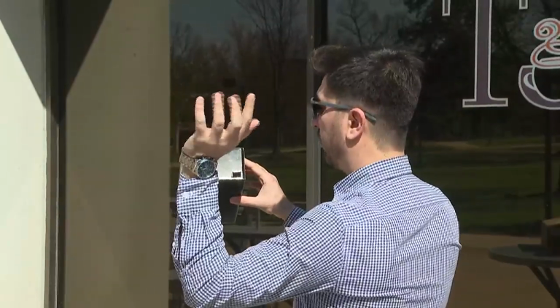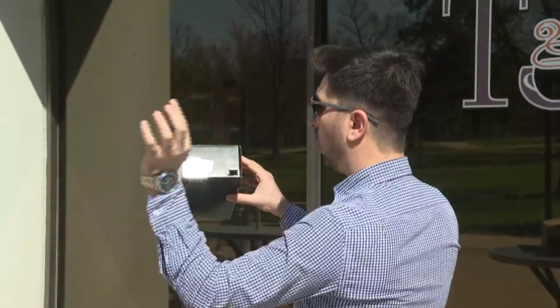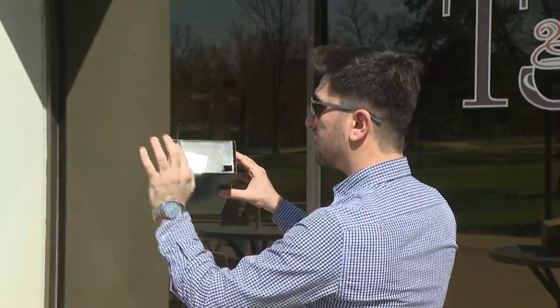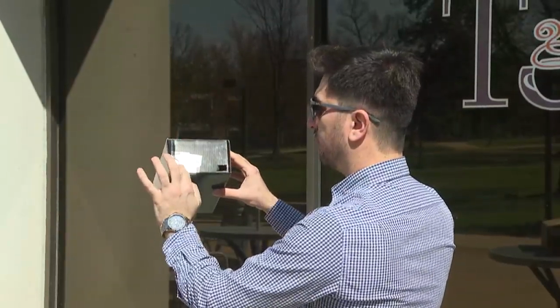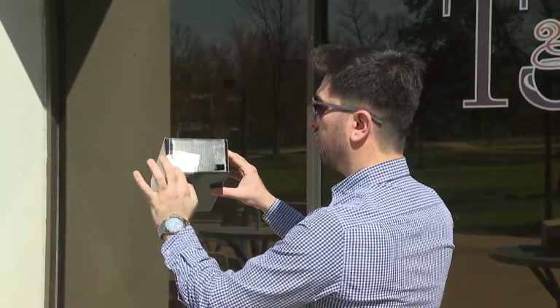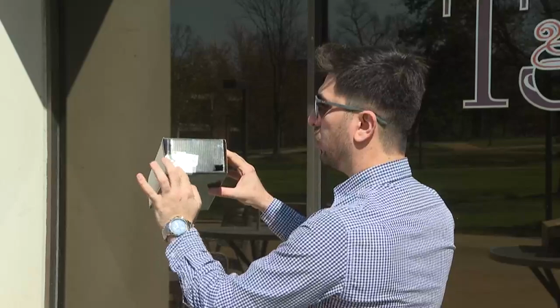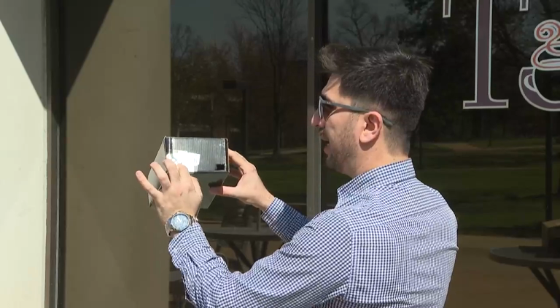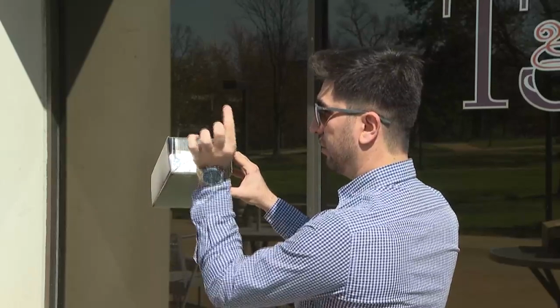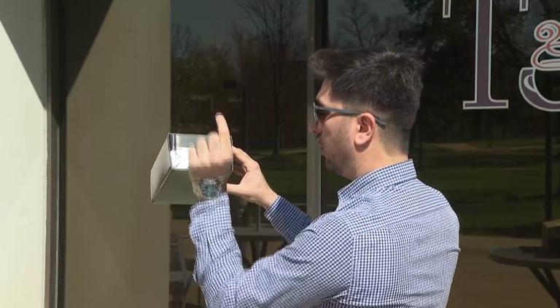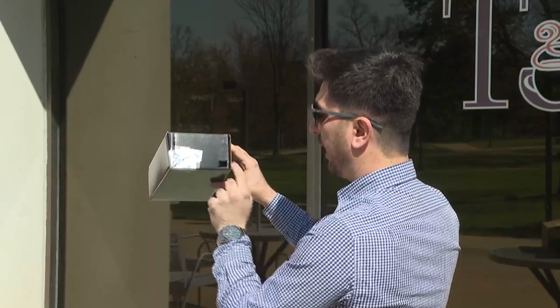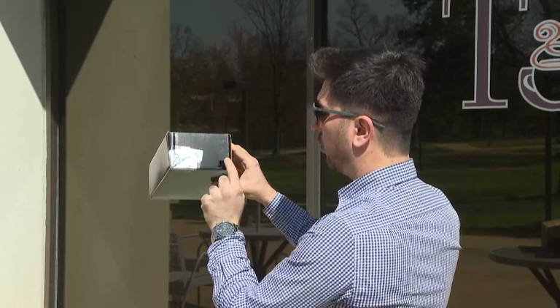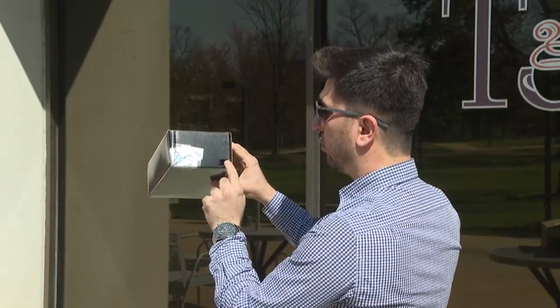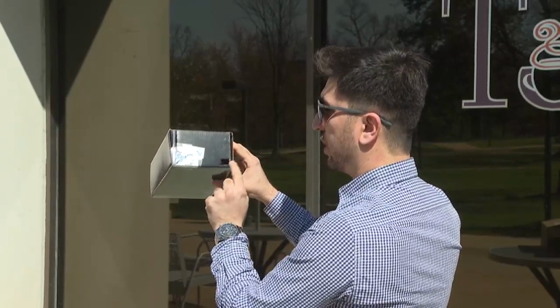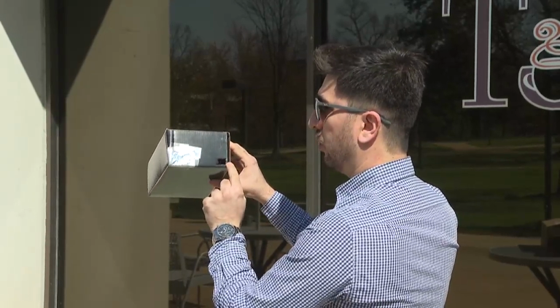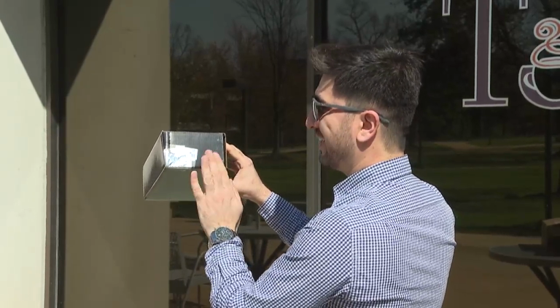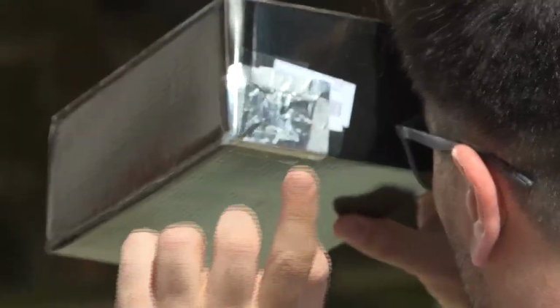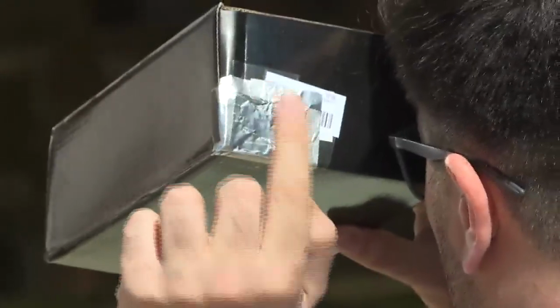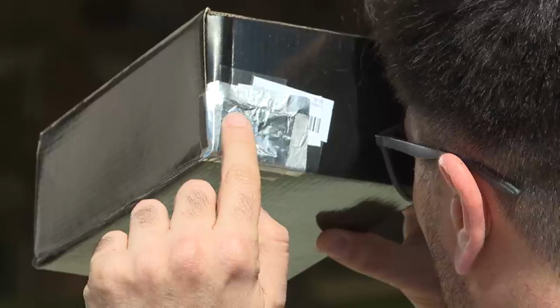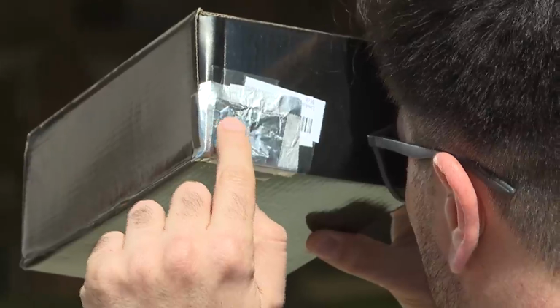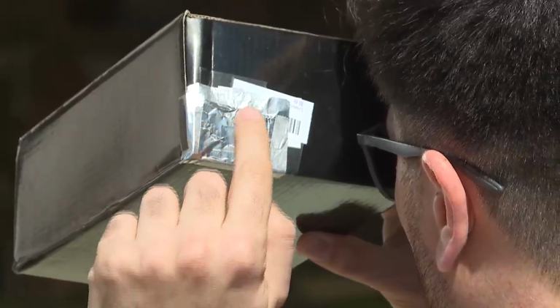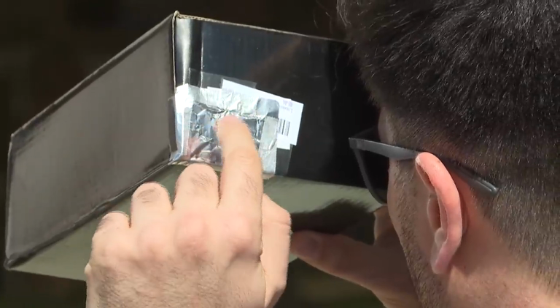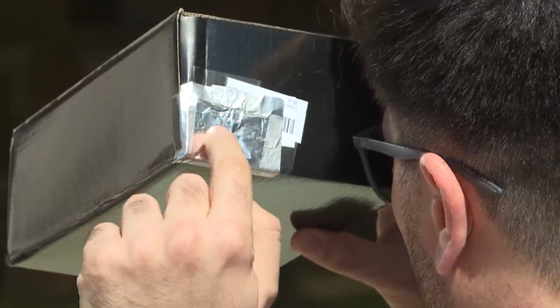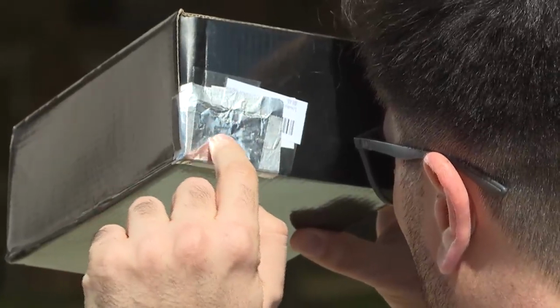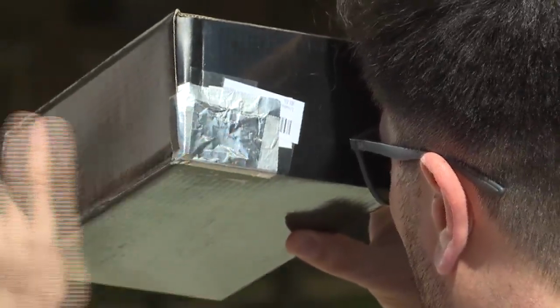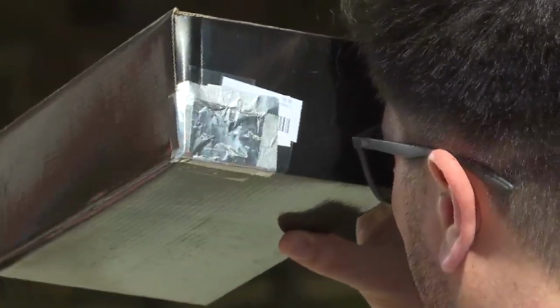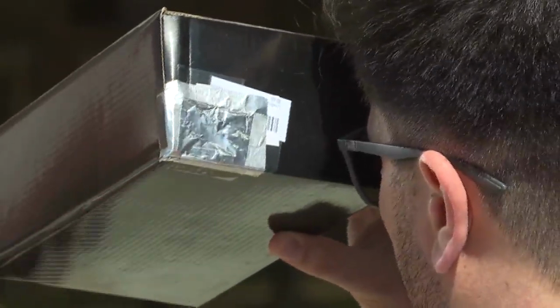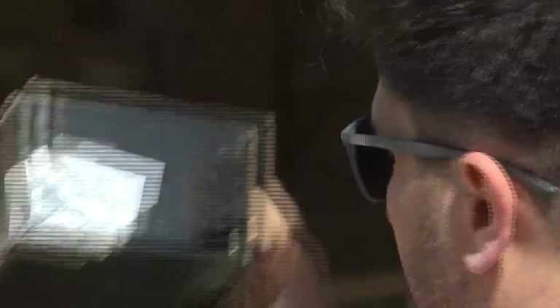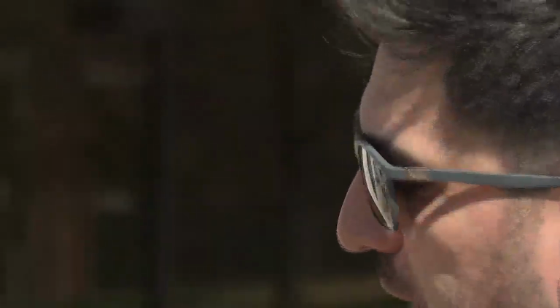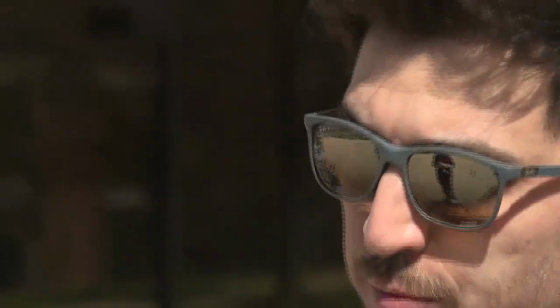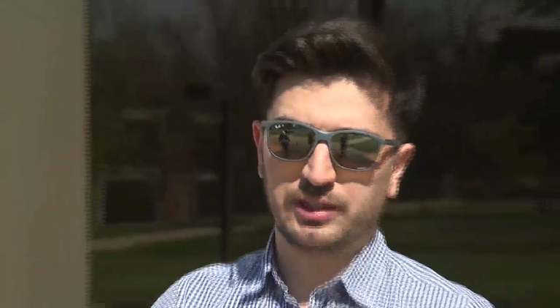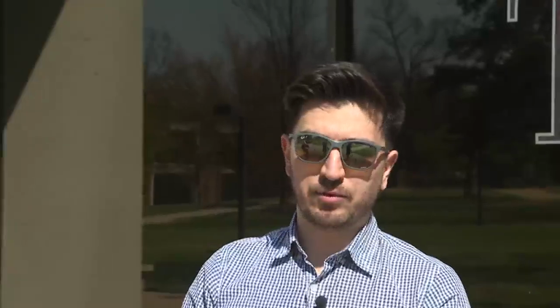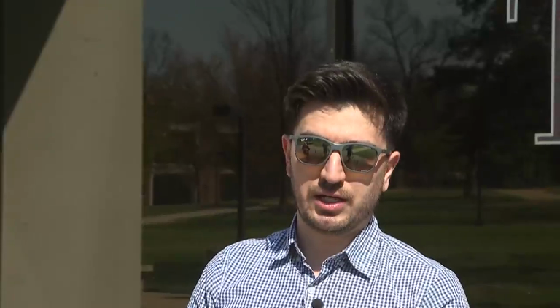Going to face away from the sun, letting all the sunlight go through this little tiny hole that I make. I'm going to look through this other hole, and I will be able to see the image of the sun going through this little hole here and being projected on the white piece of paper taped to the other side.